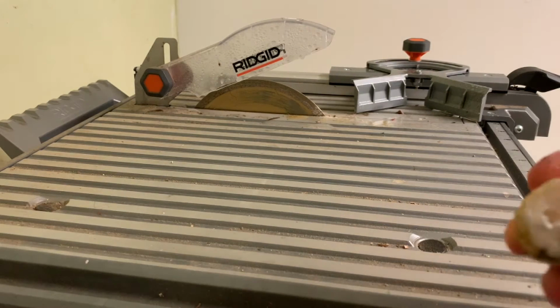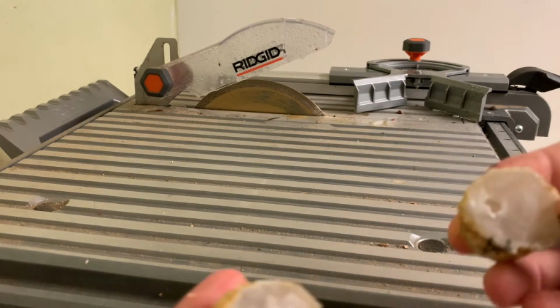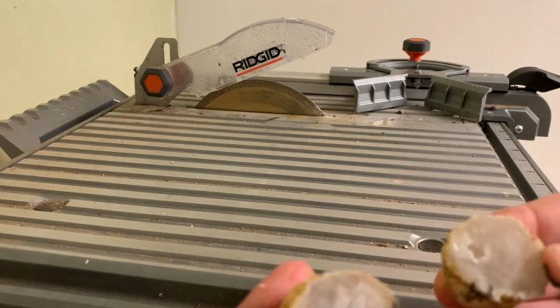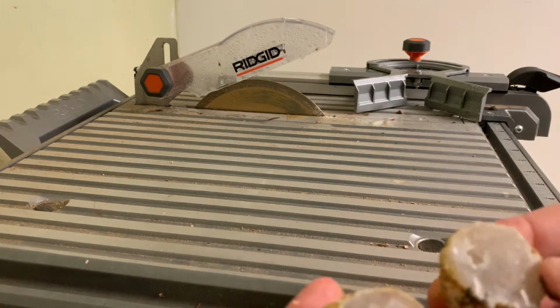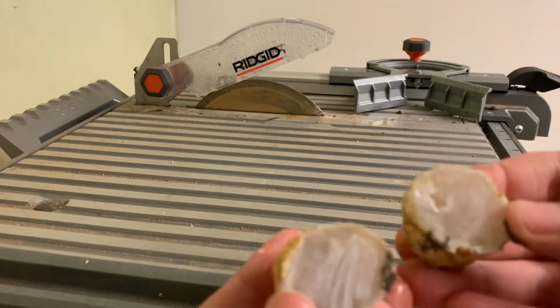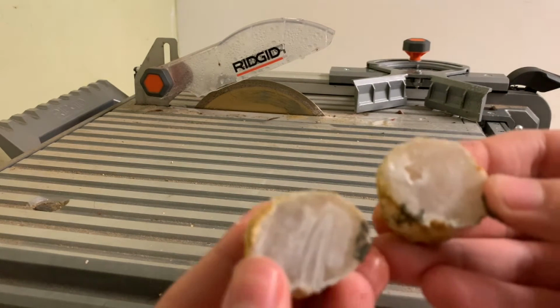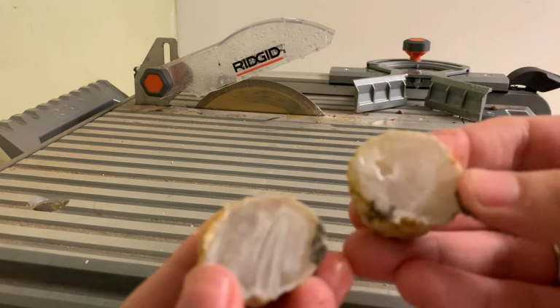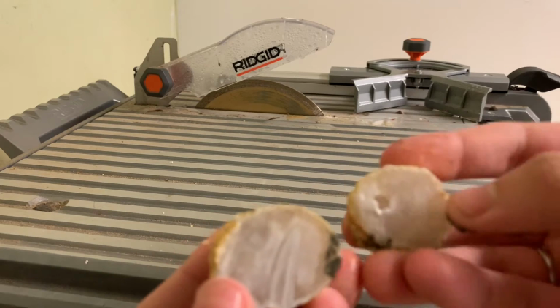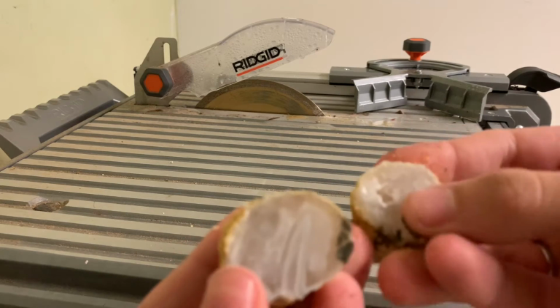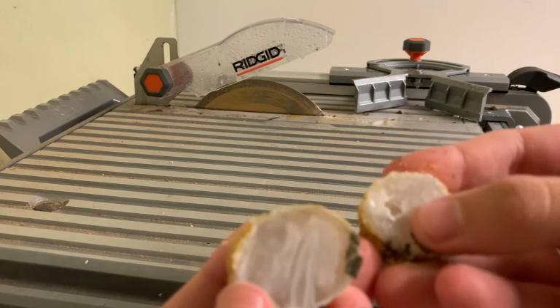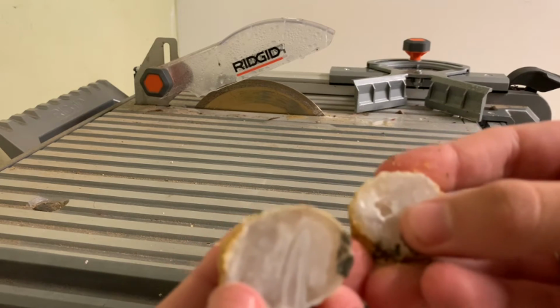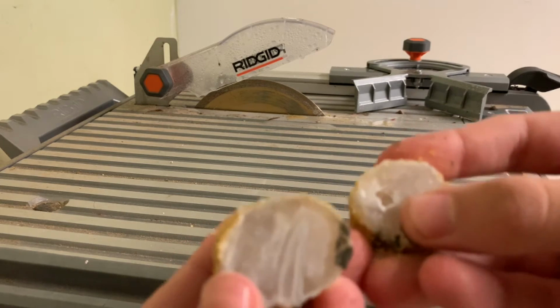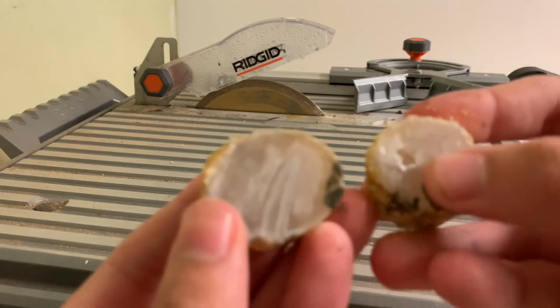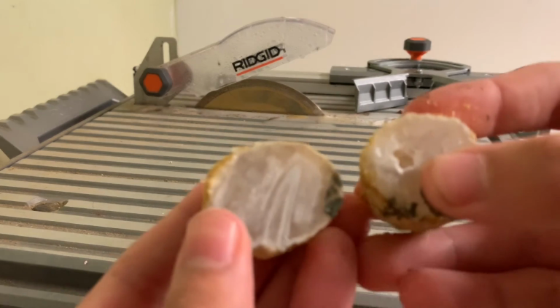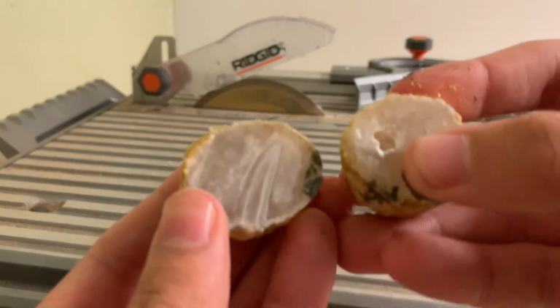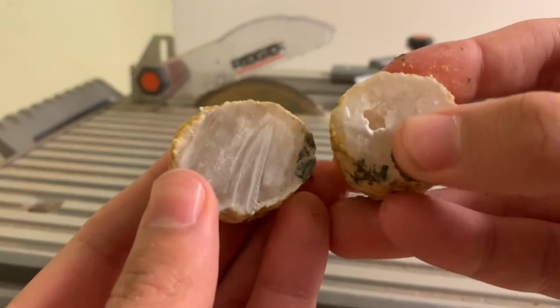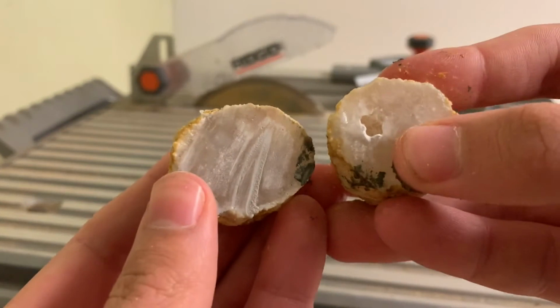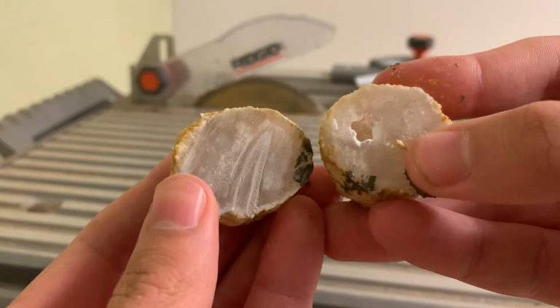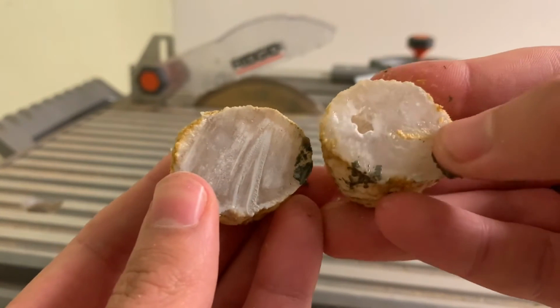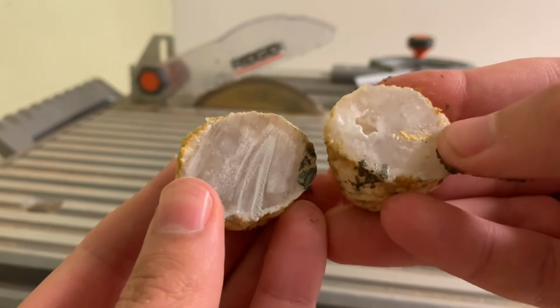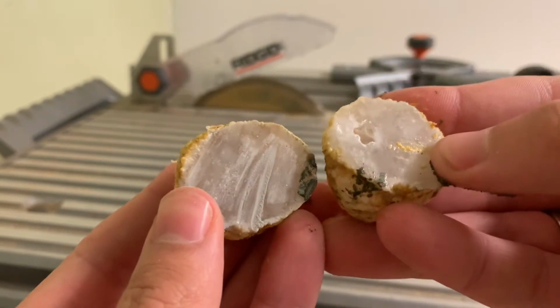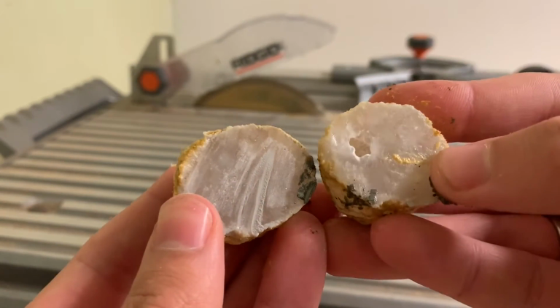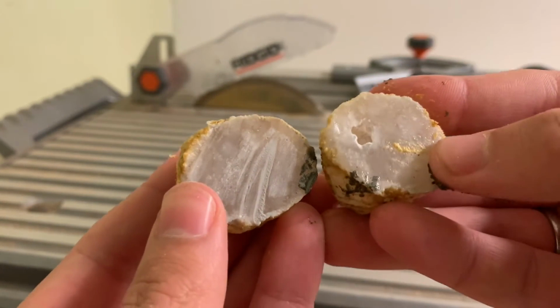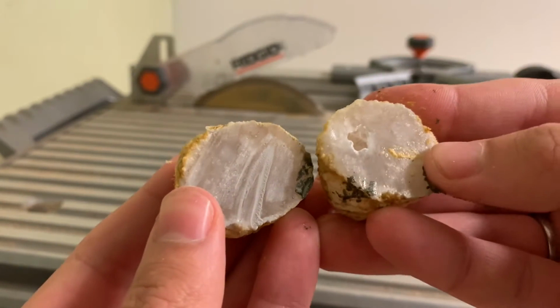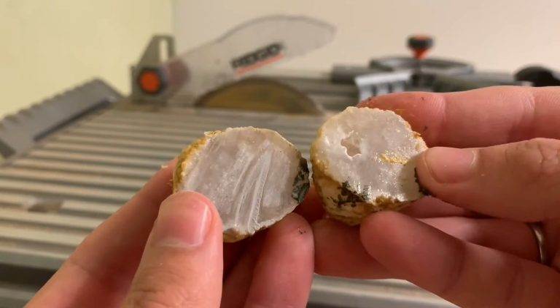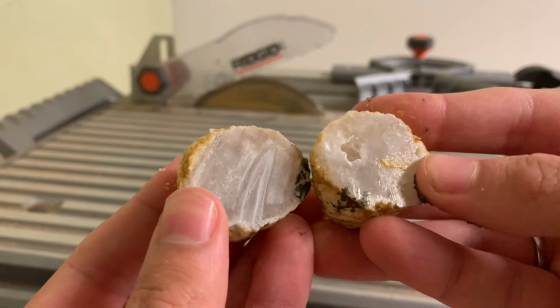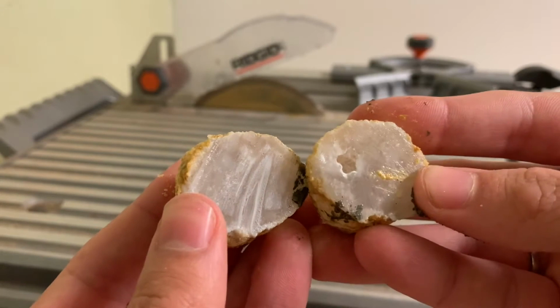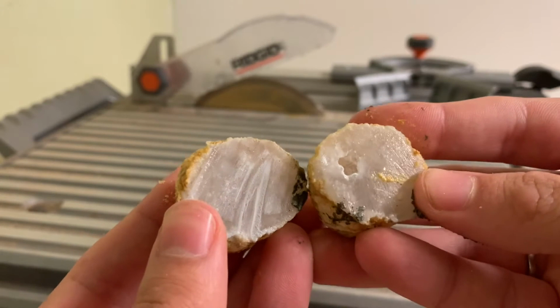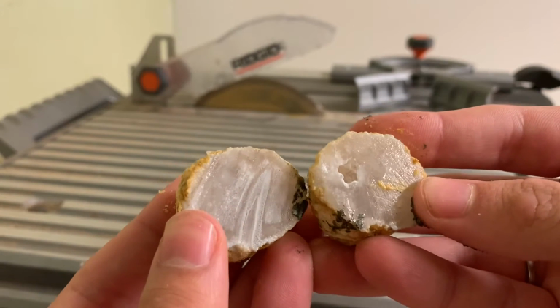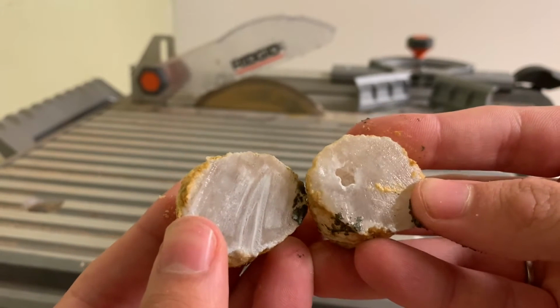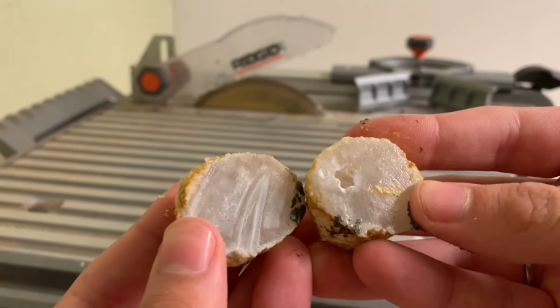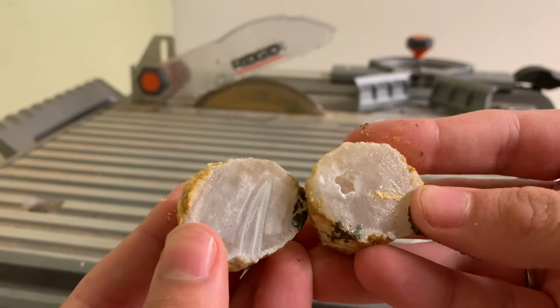That one came out a little better, and this one actually had a little bit of a hollow right there. There you go — there's our first hollow in one of these geodes.